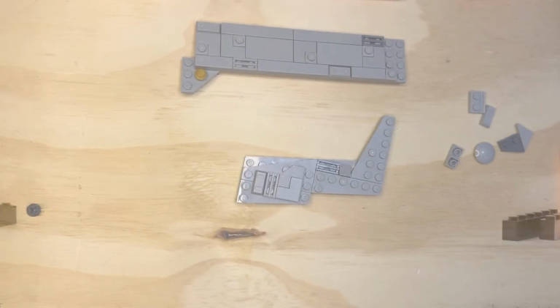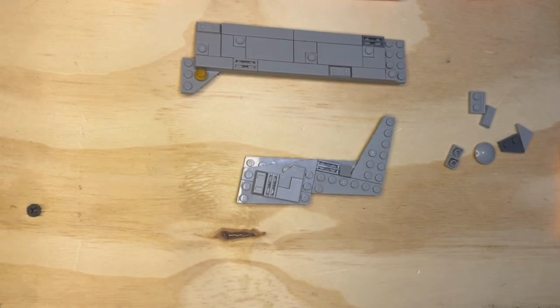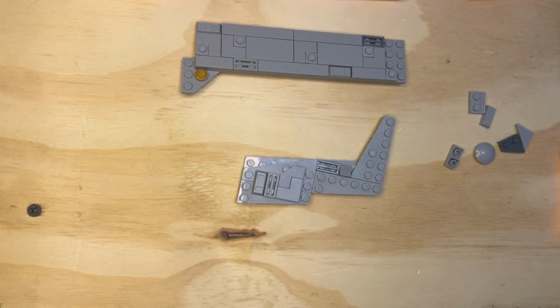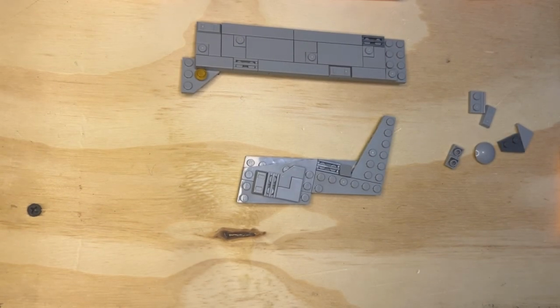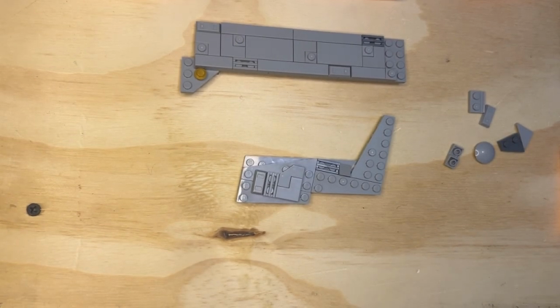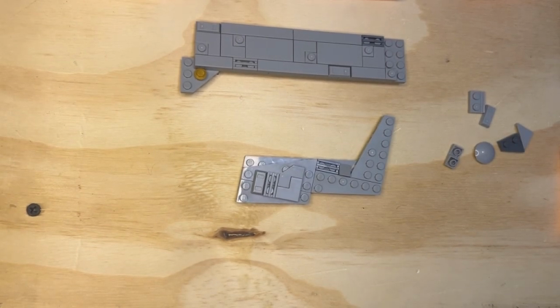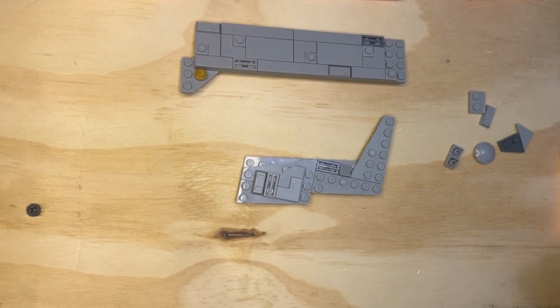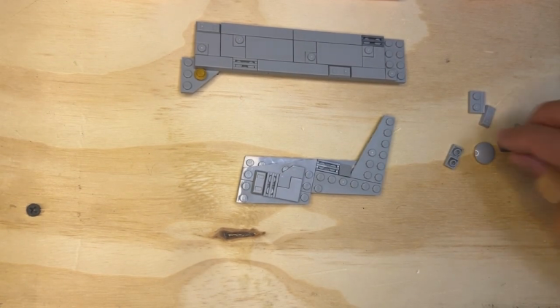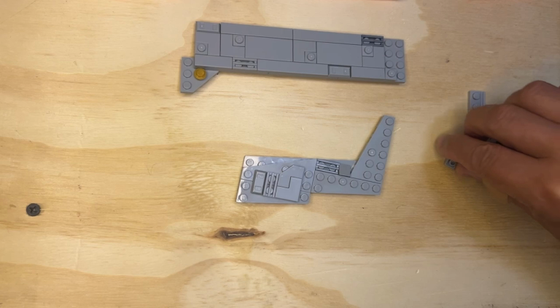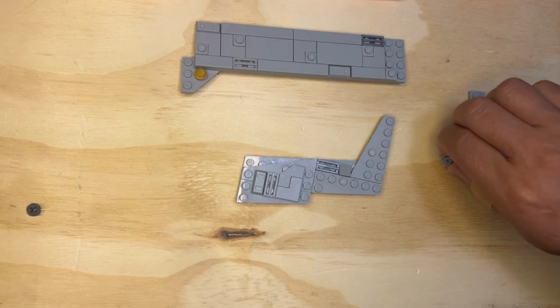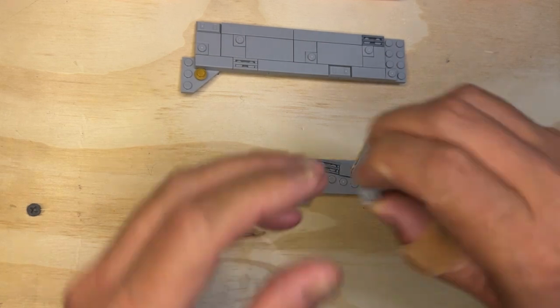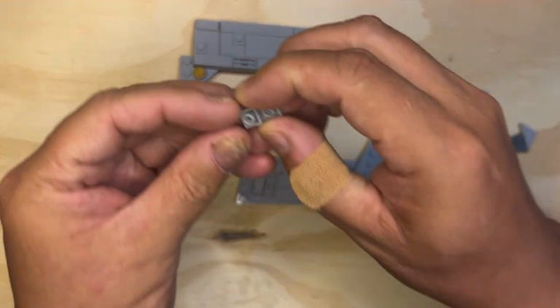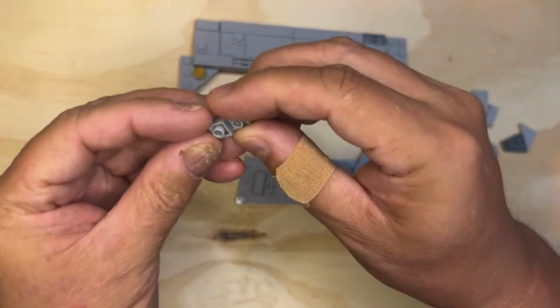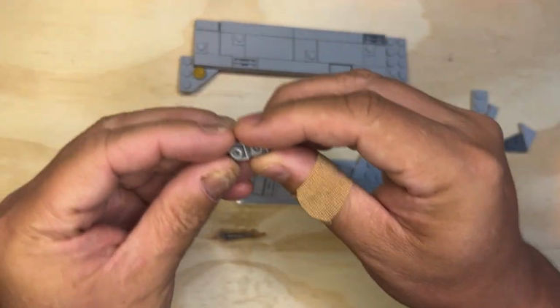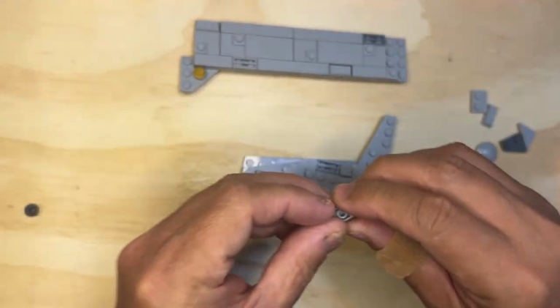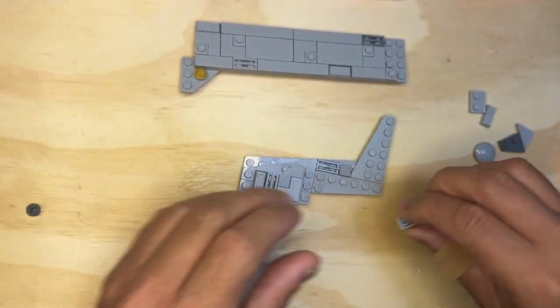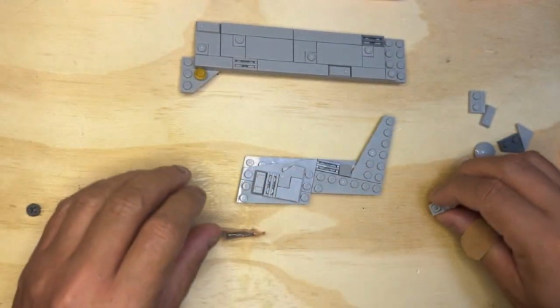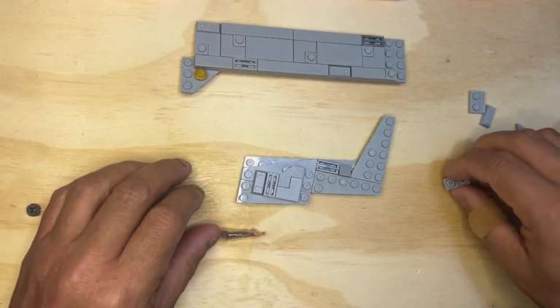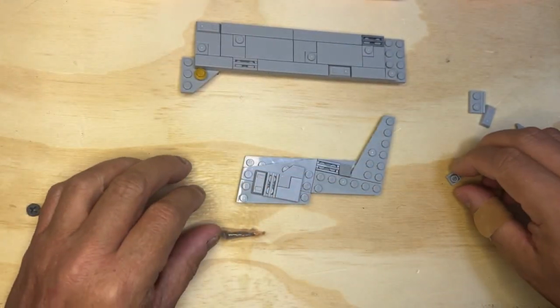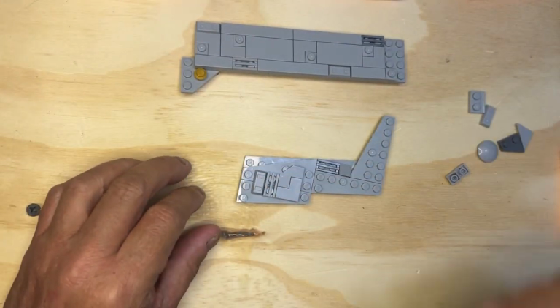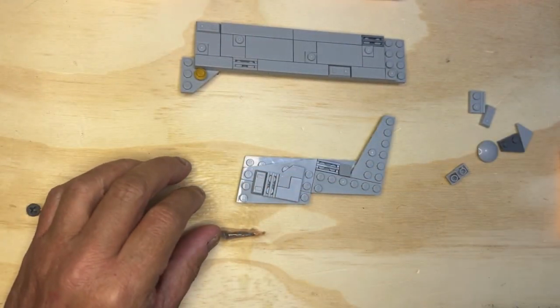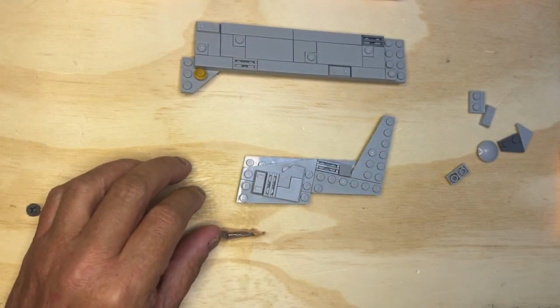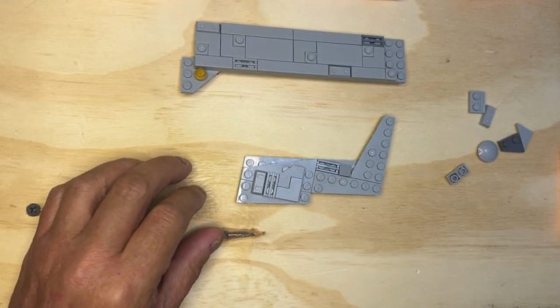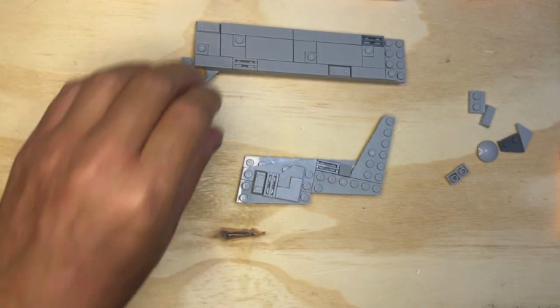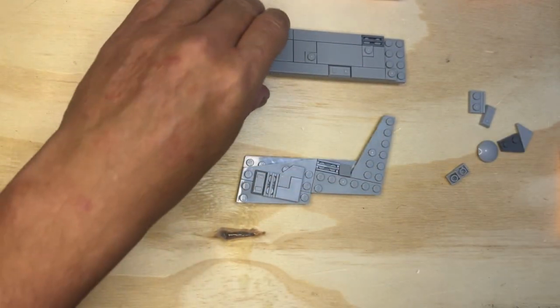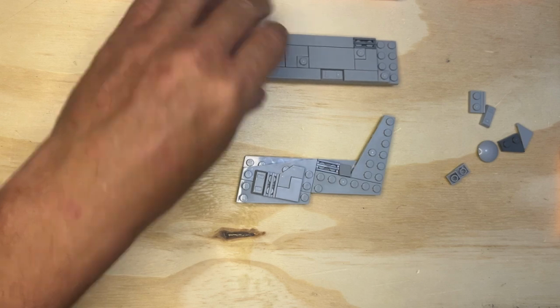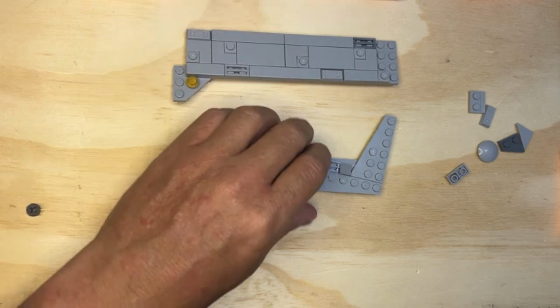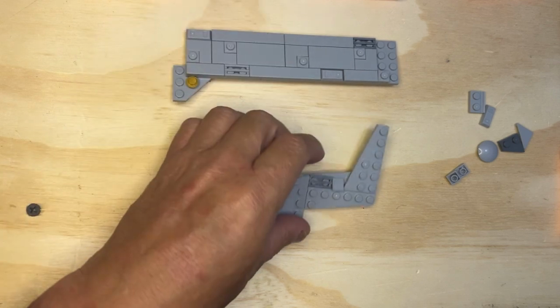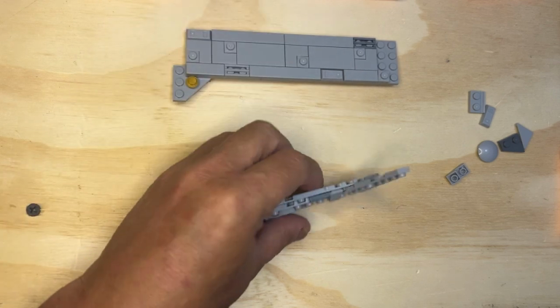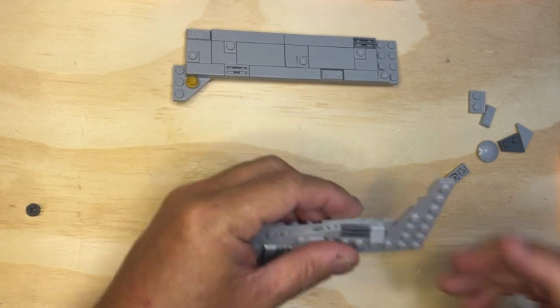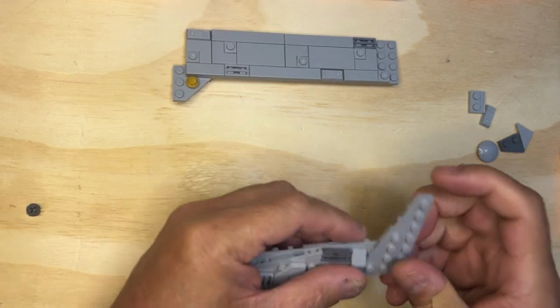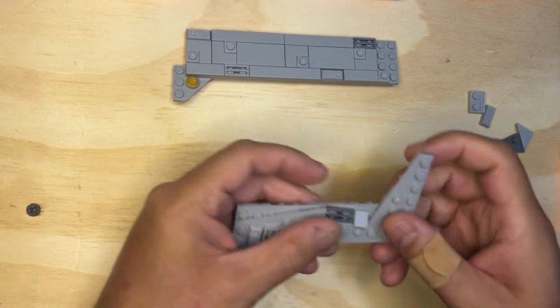All right, like a nice back, found the piece I was looking for. Let's go ahead and build this thing, shall we.